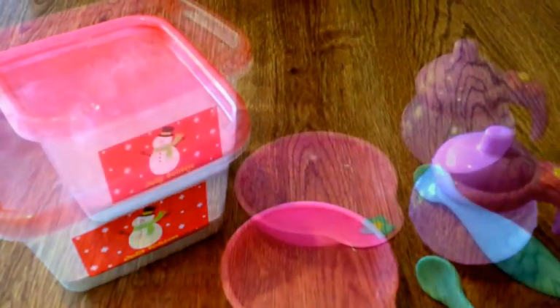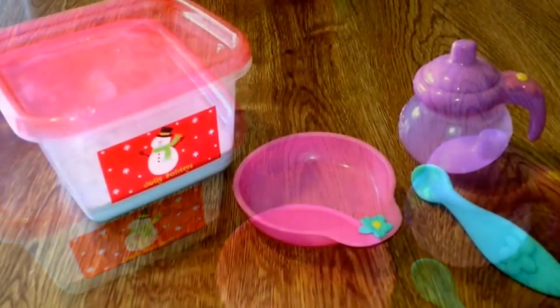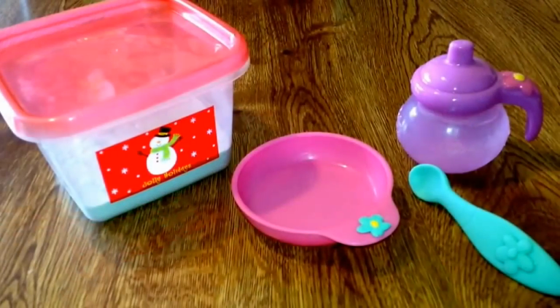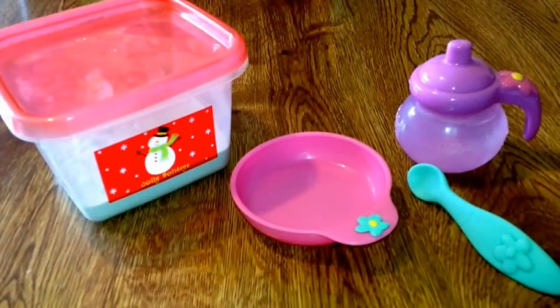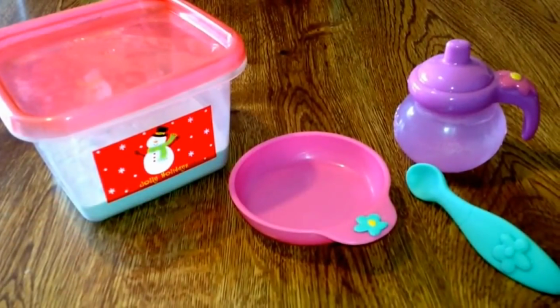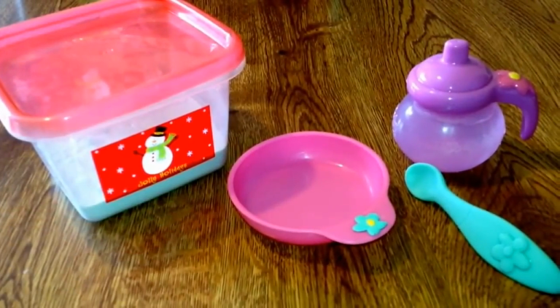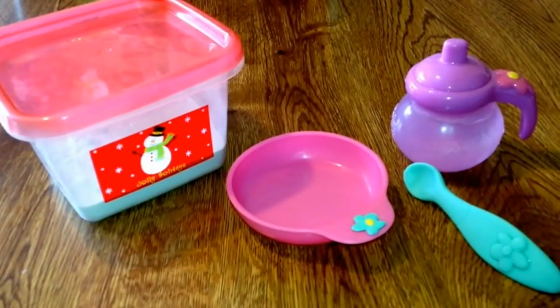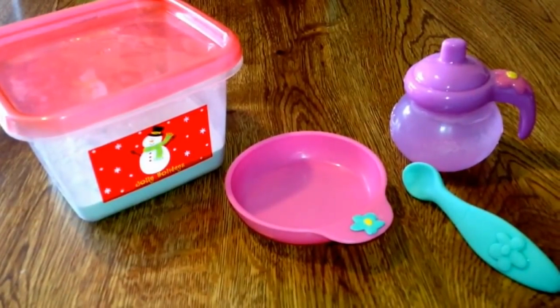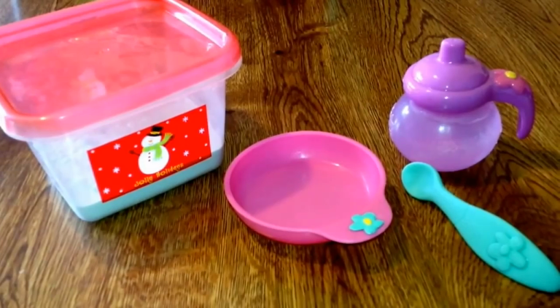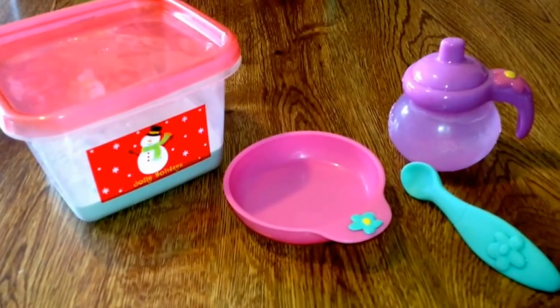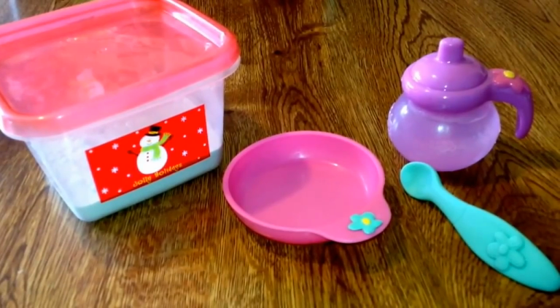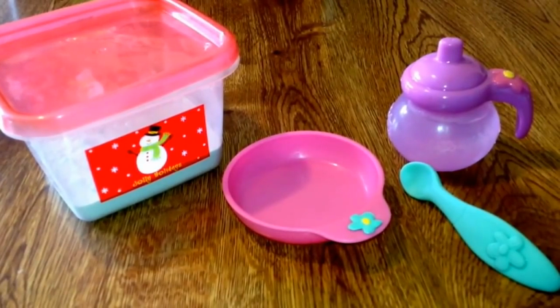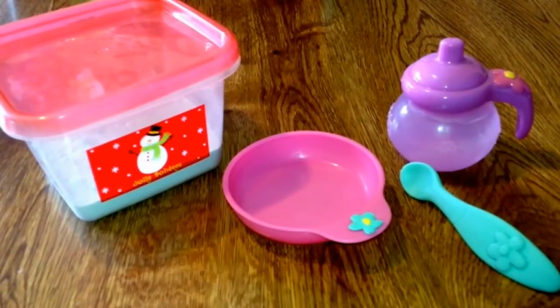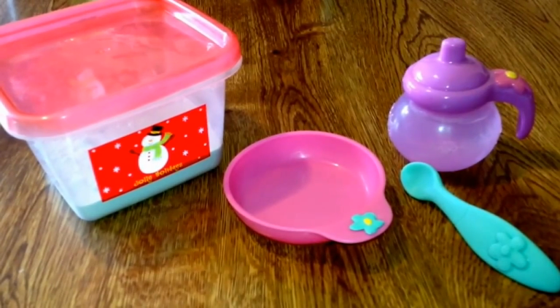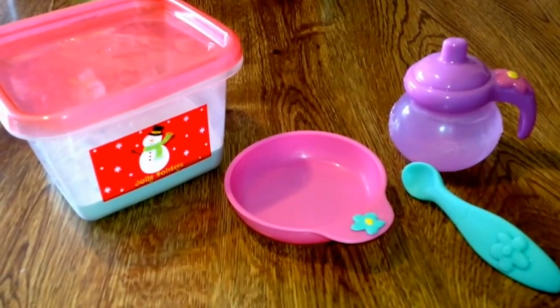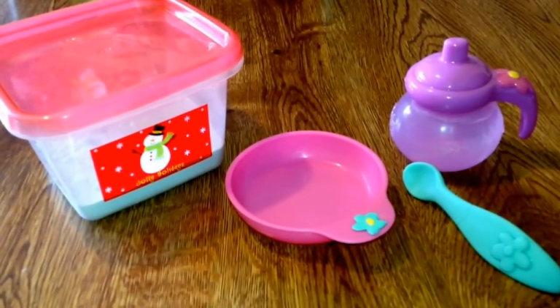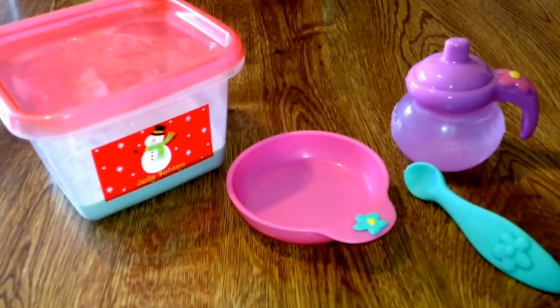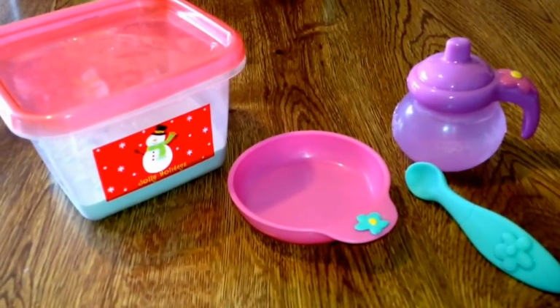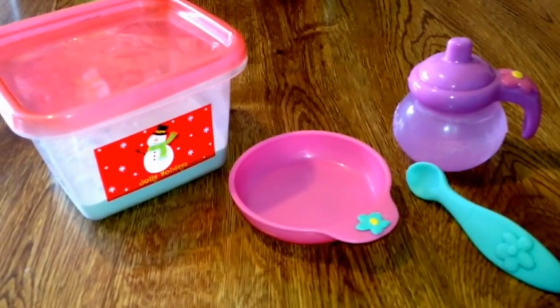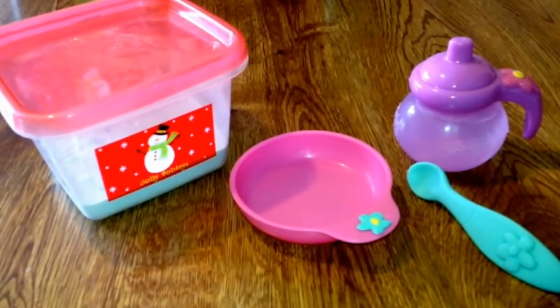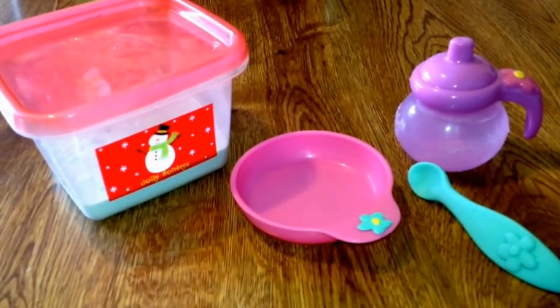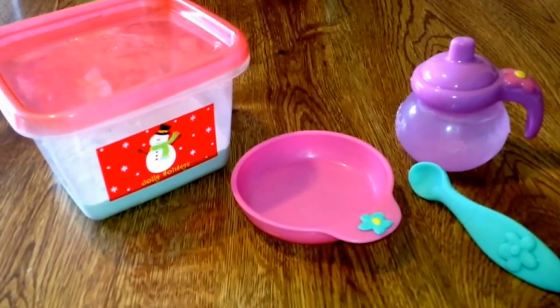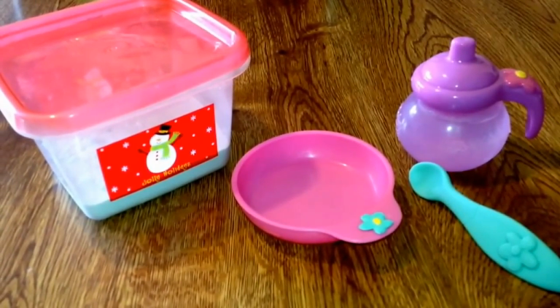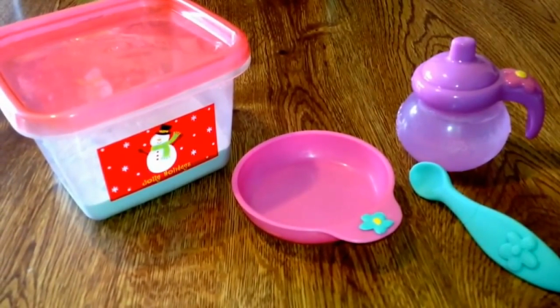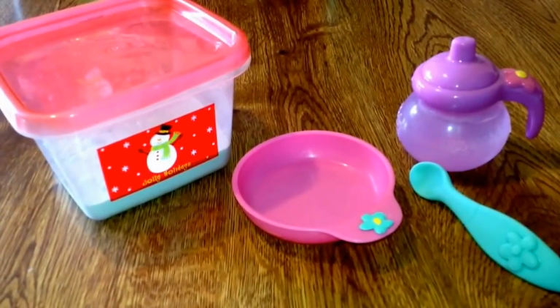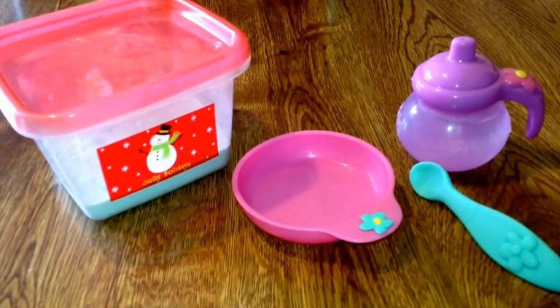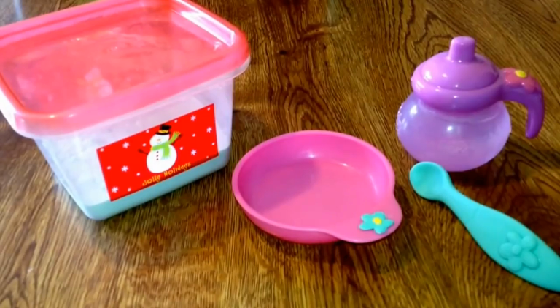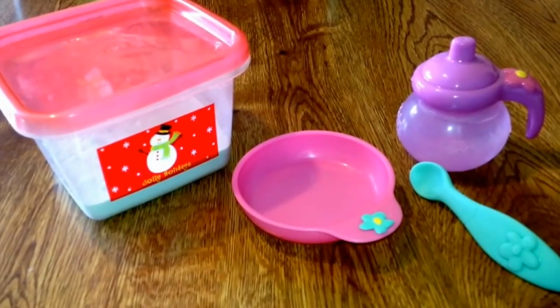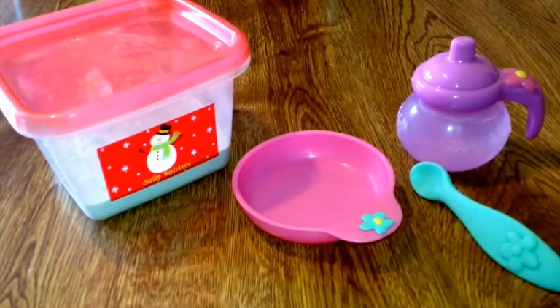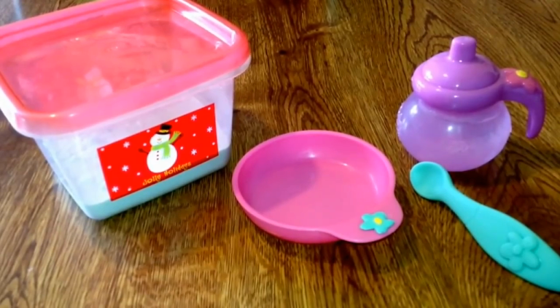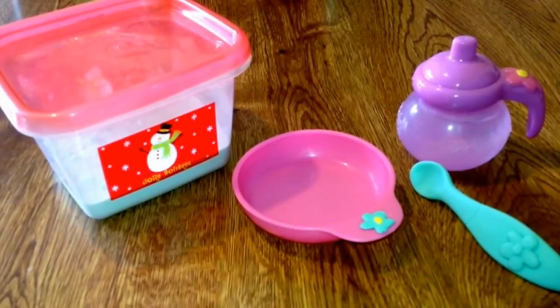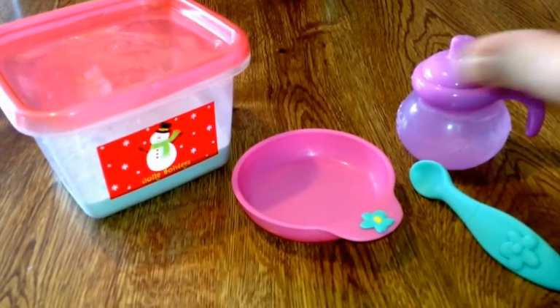I'm going to show you how I made Baby Alive food. This is just one kind that I made. It's not my favorite kind, but I still wanted to do a review on it.